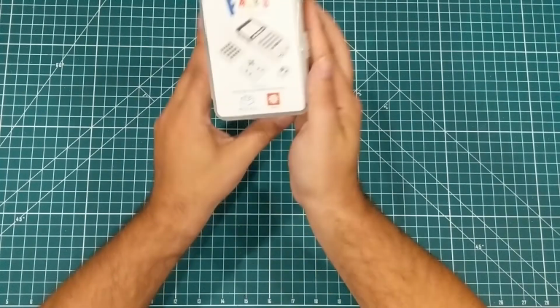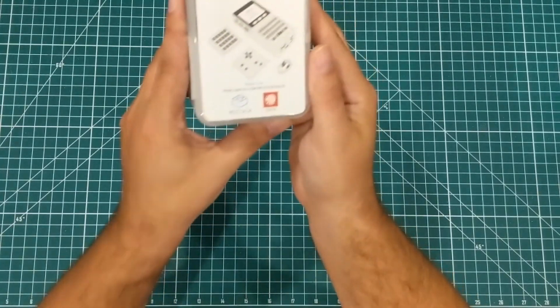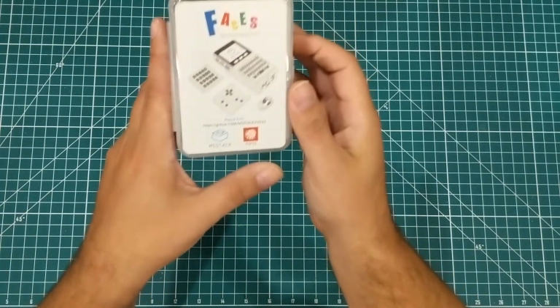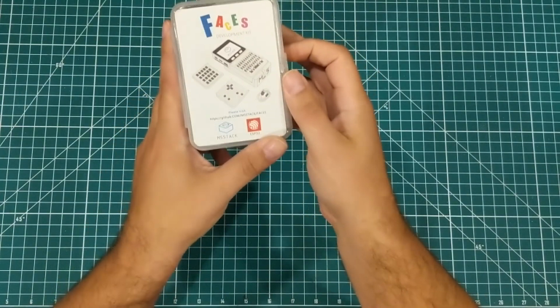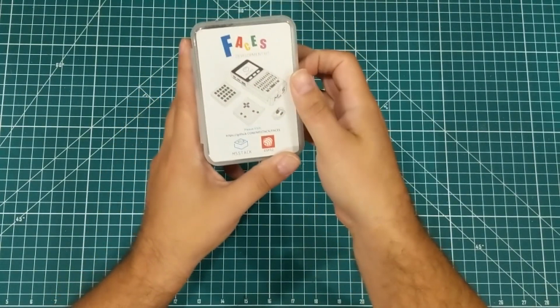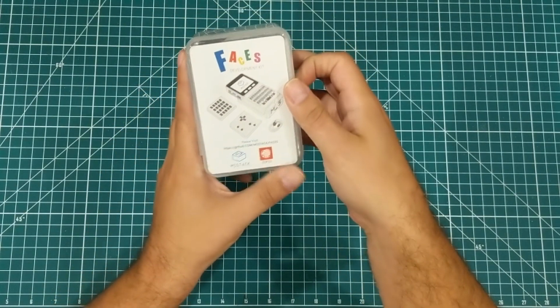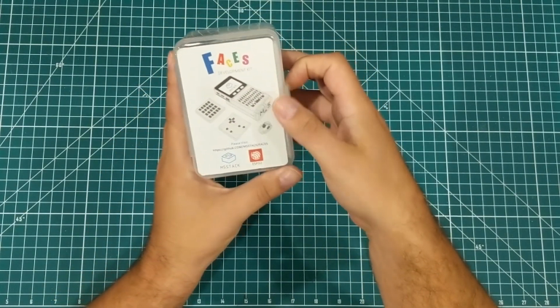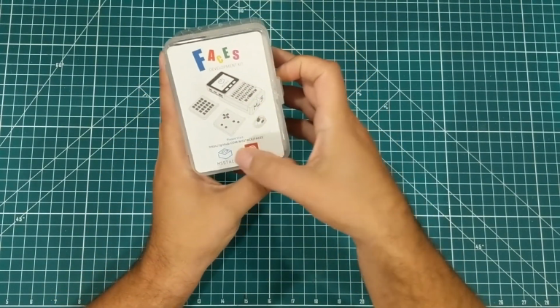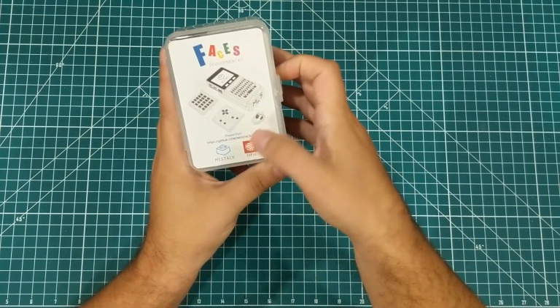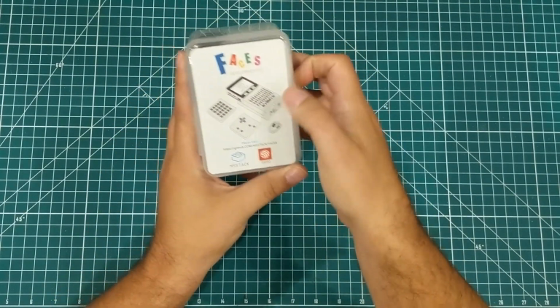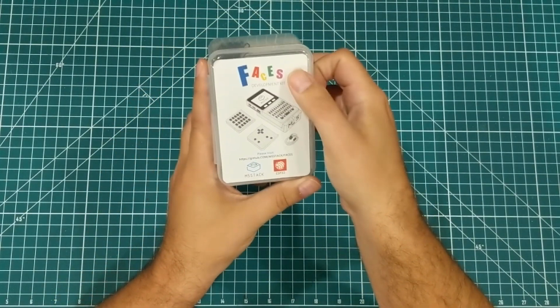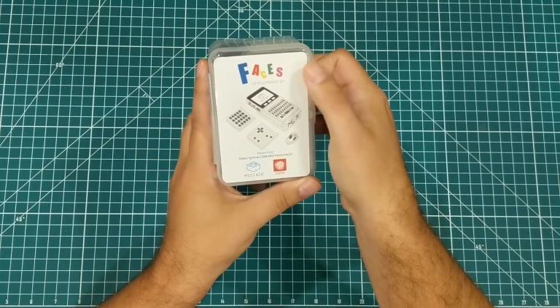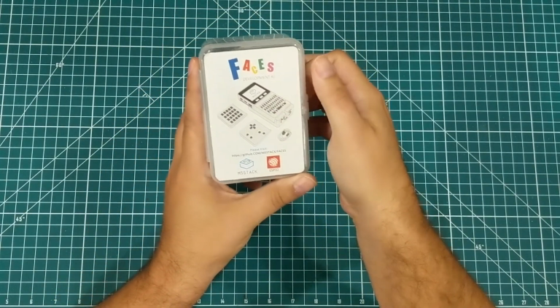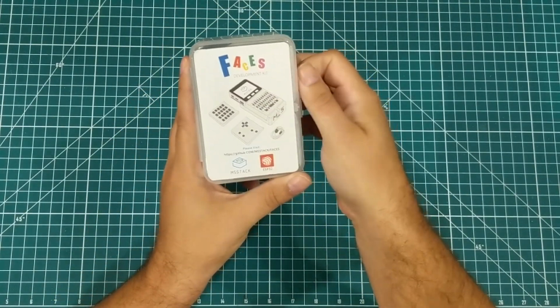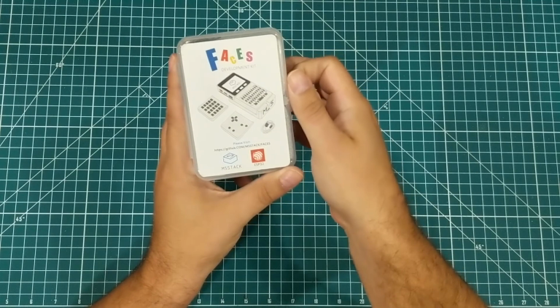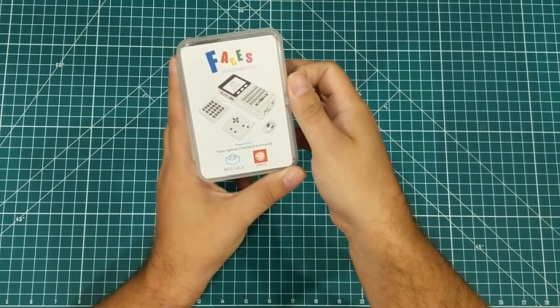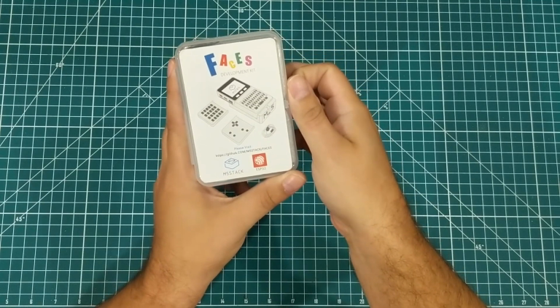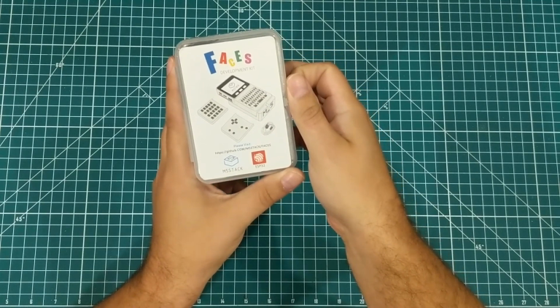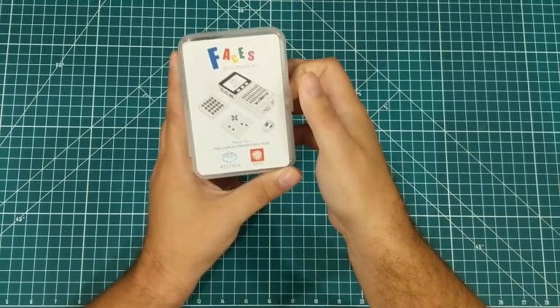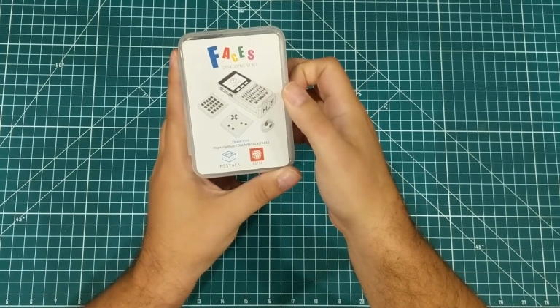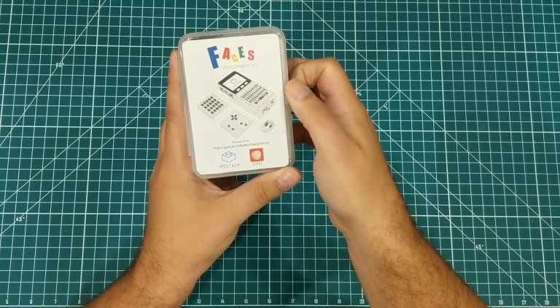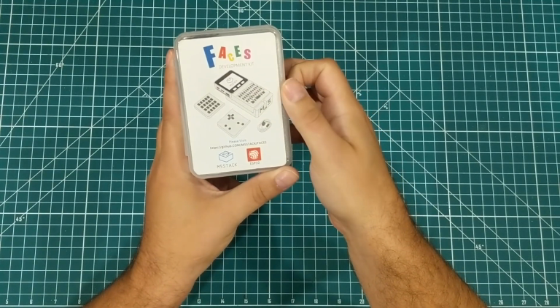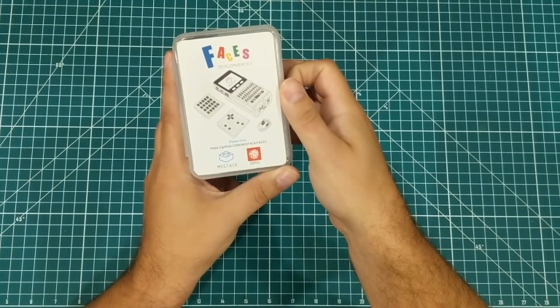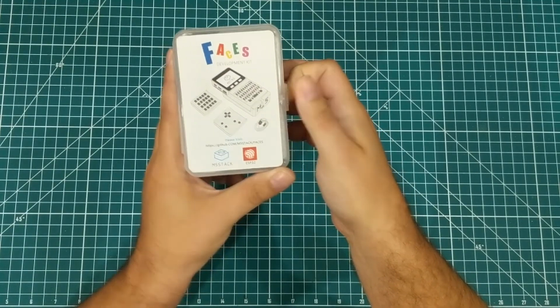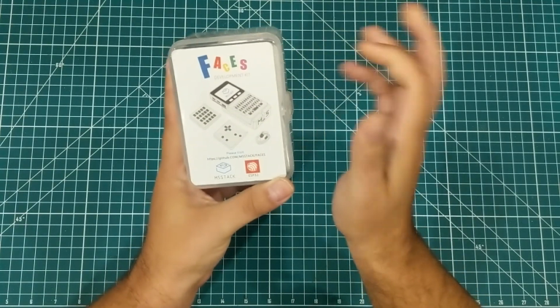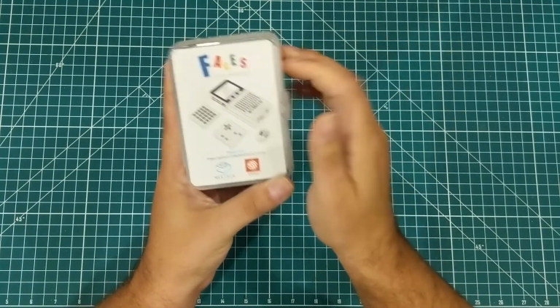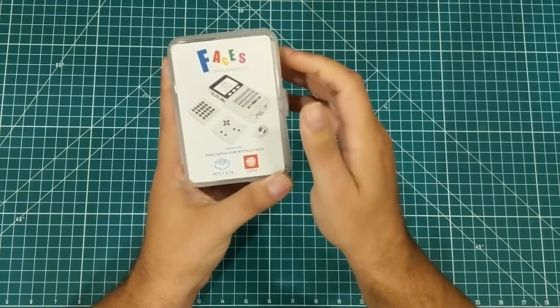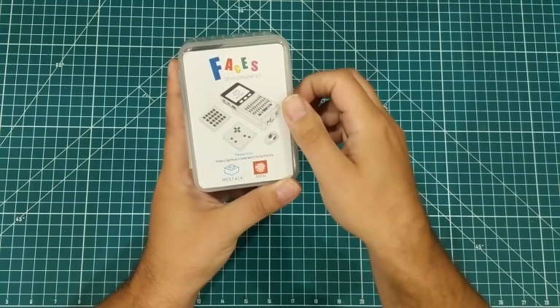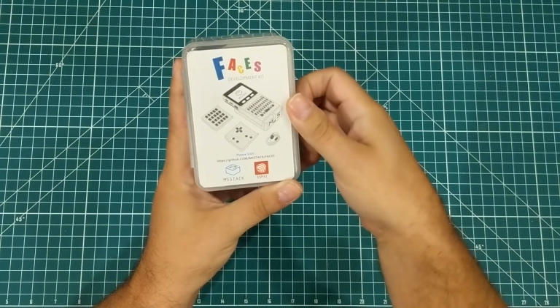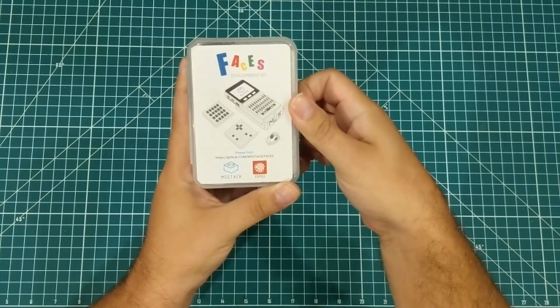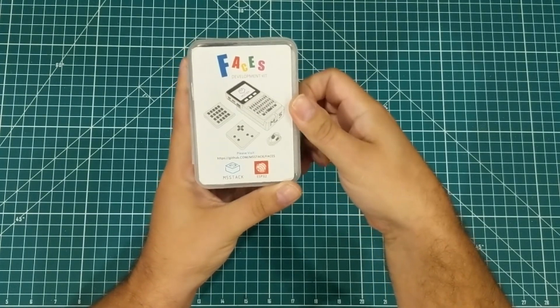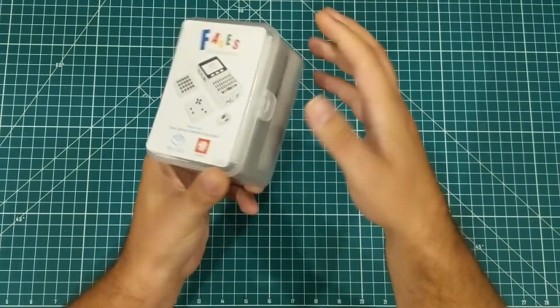I'm very excited about this product. This is called the M5 Stack Faces development kit, and I've played with a few things that M5 Stack makes and this looks really cool. So let me open it up.